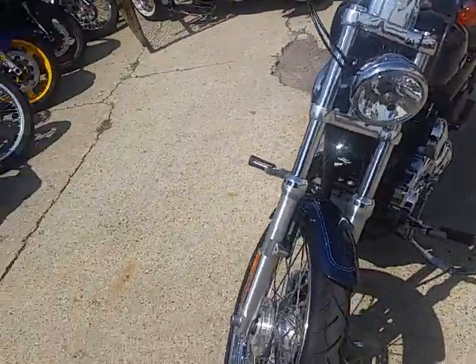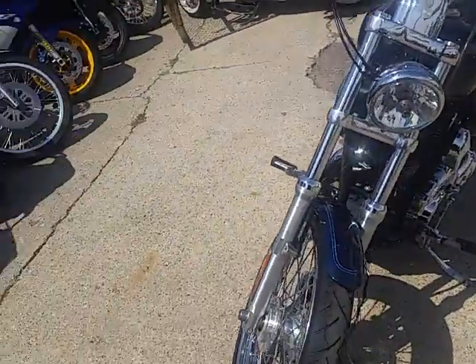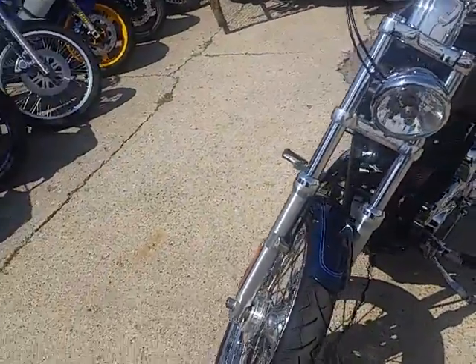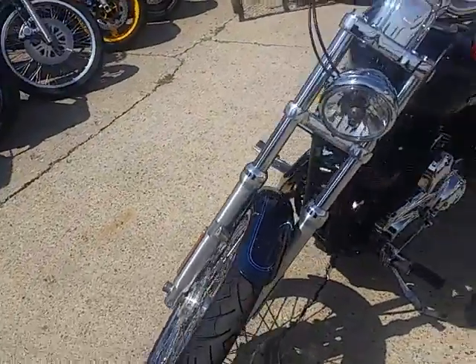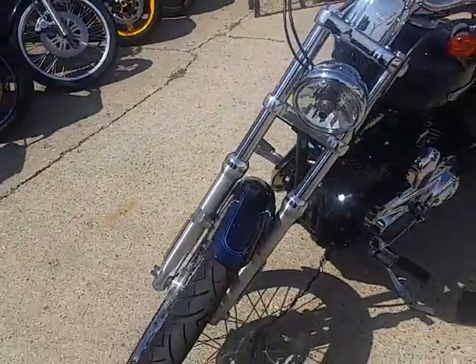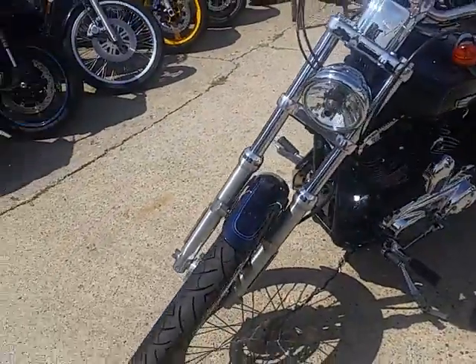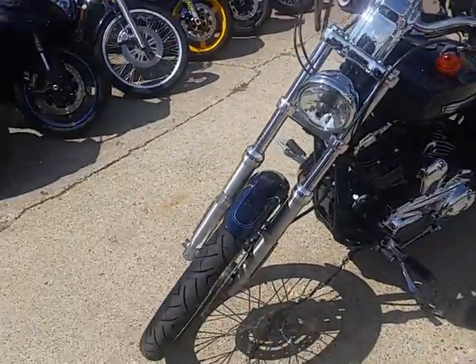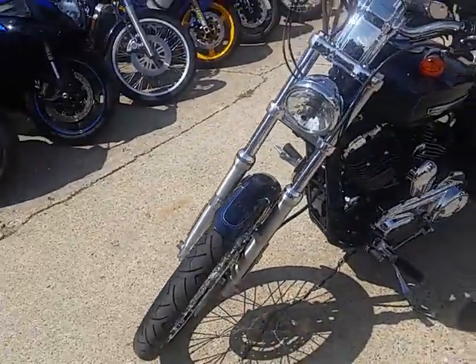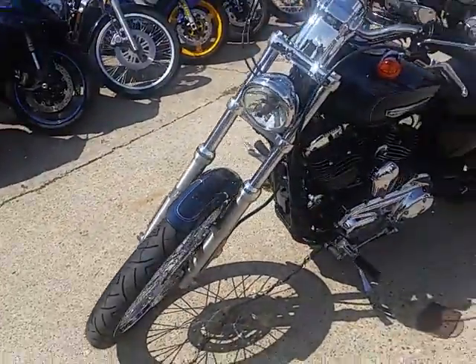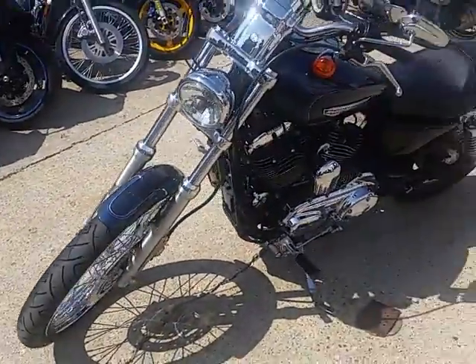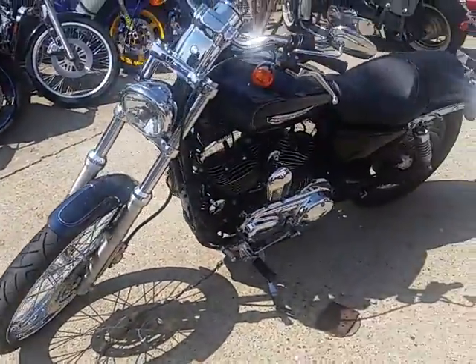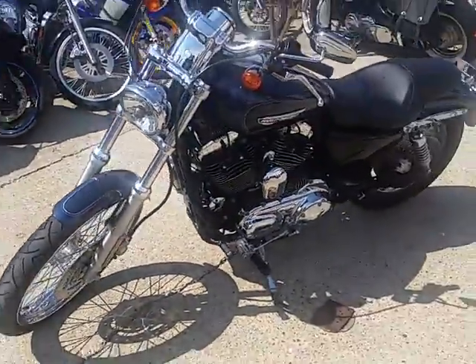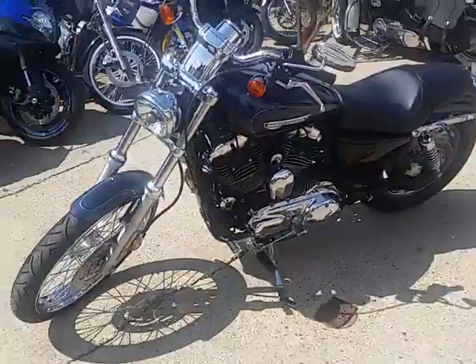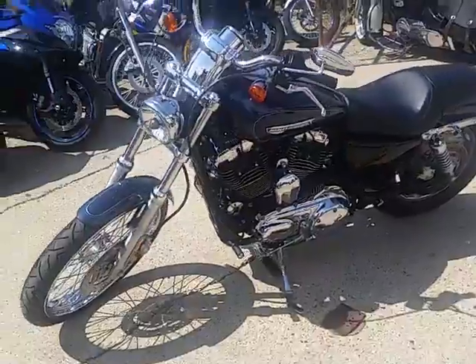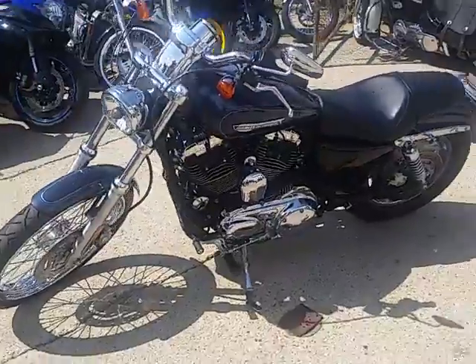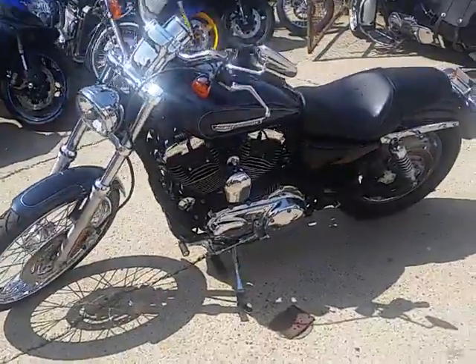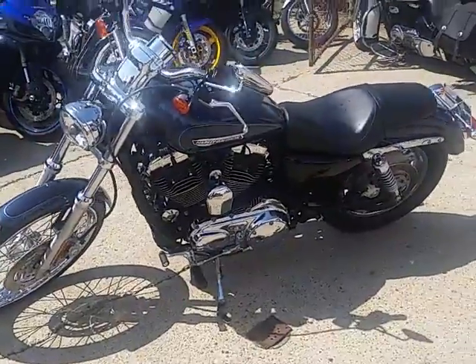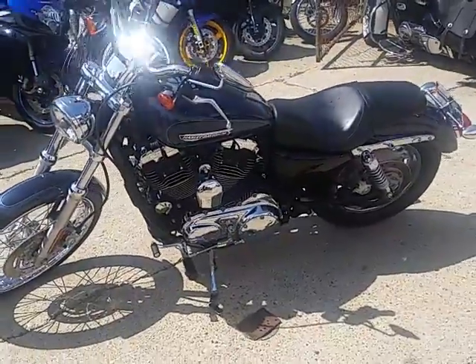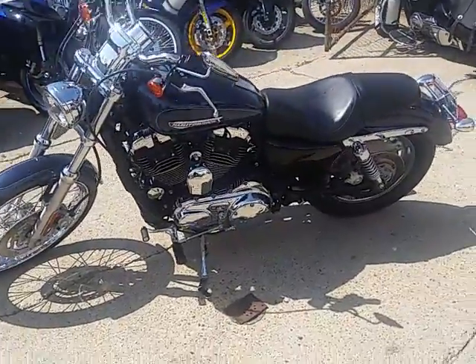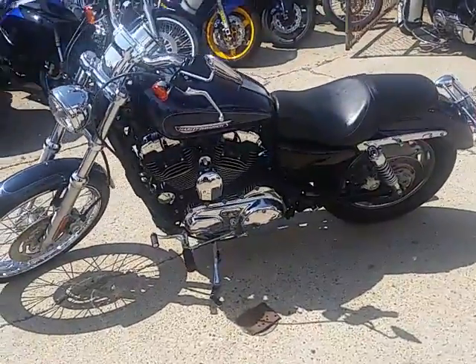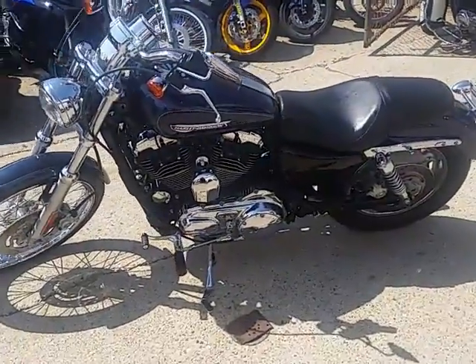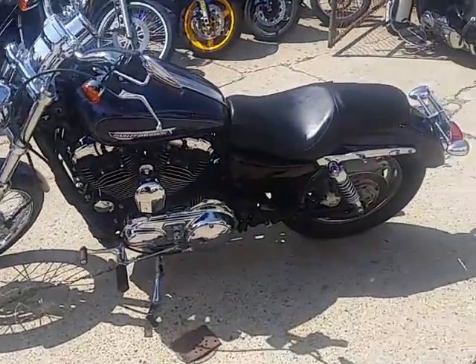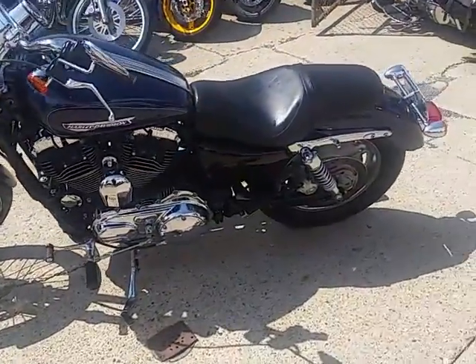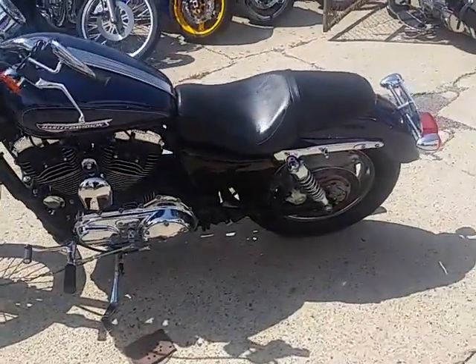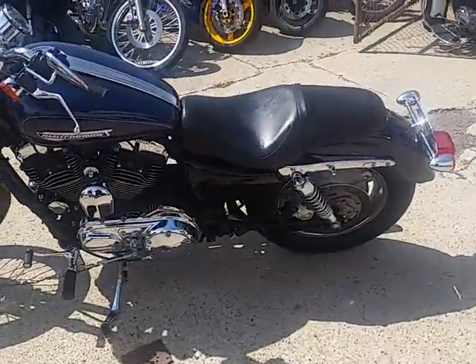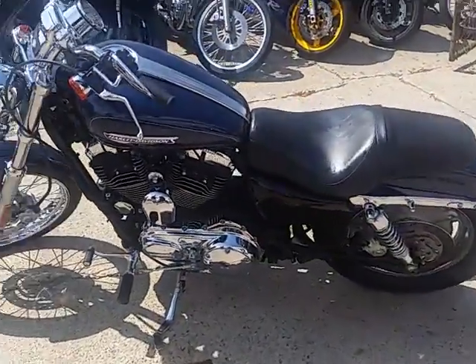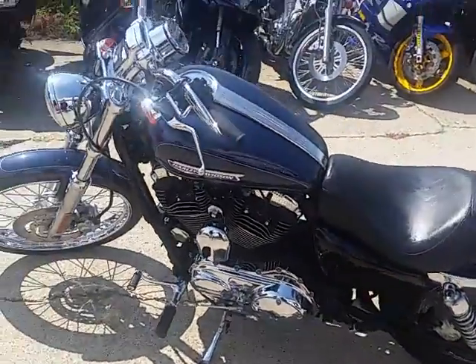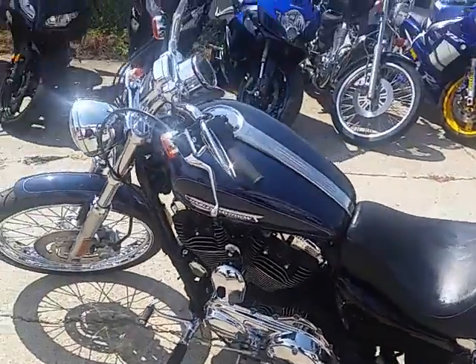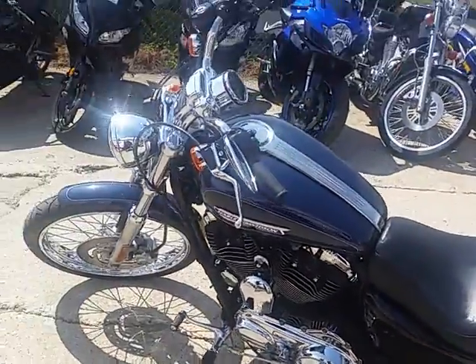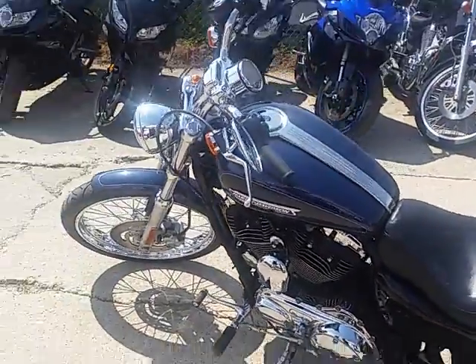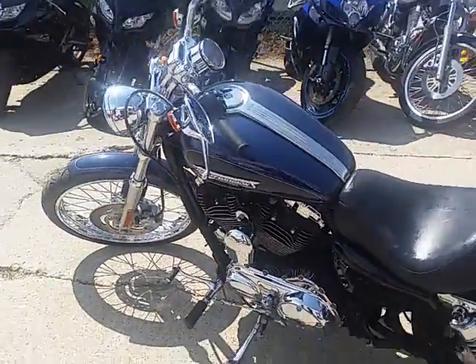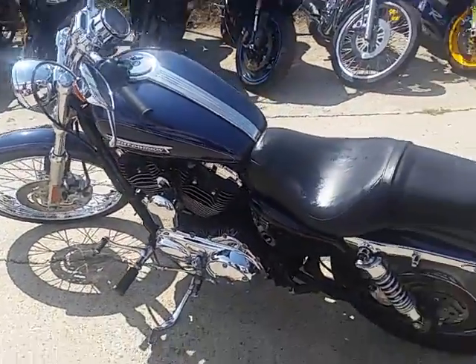The paint's 10 out of 10 — it's dark blue pearl paint. Chrome shines like new. This bike's only got 8,425 miles. All the fluids have been changed, ready for the open road.